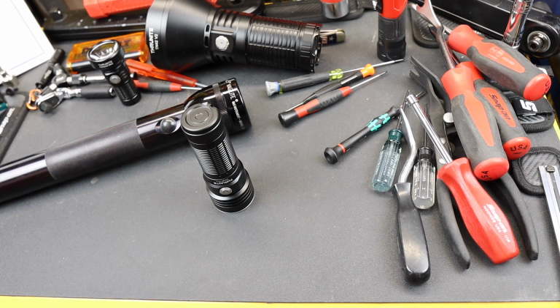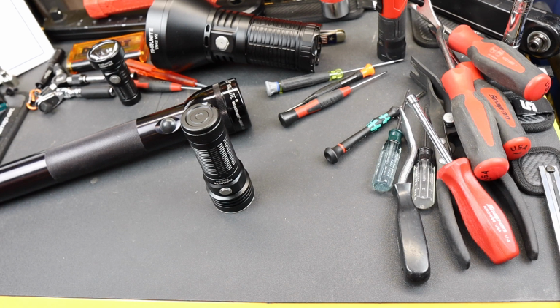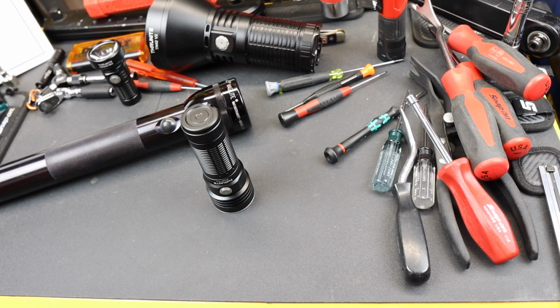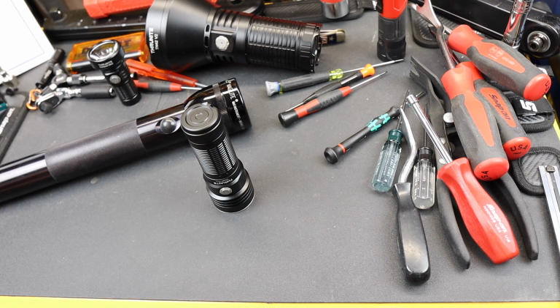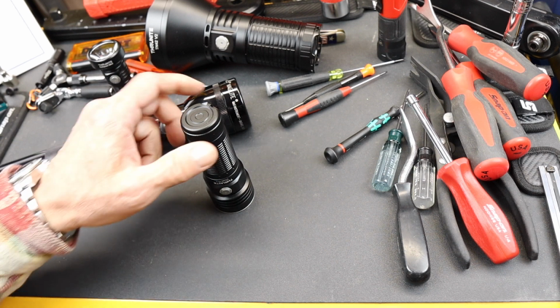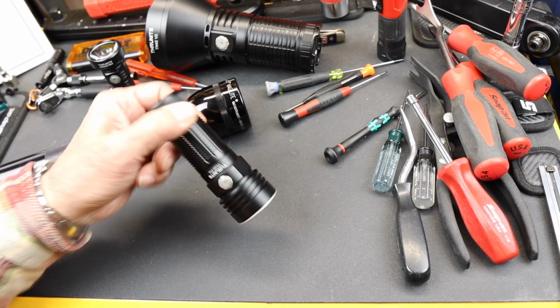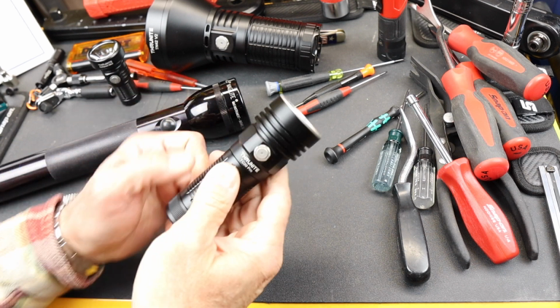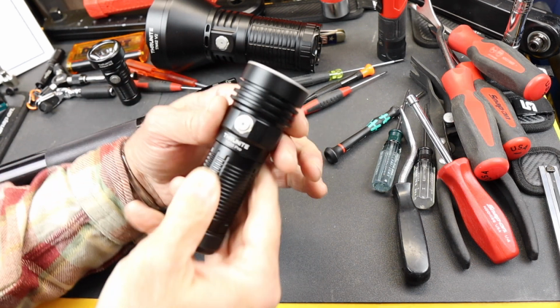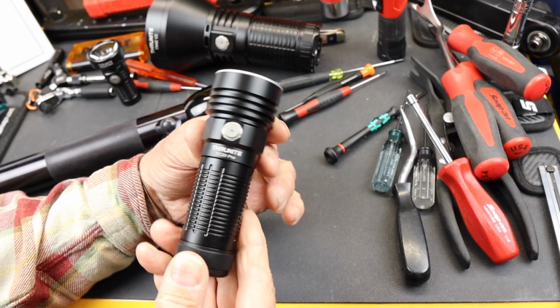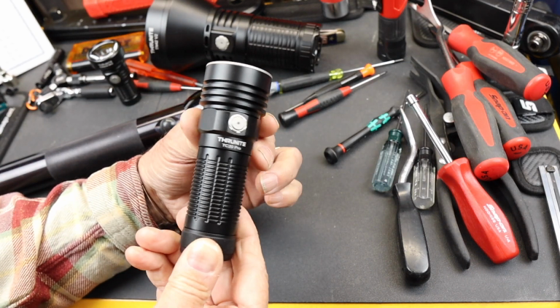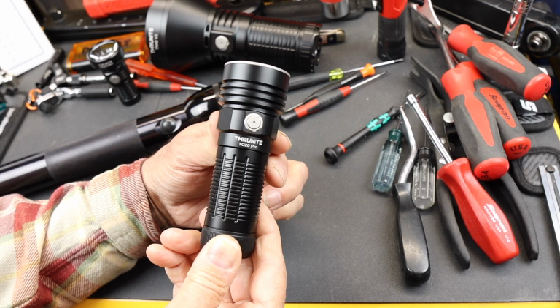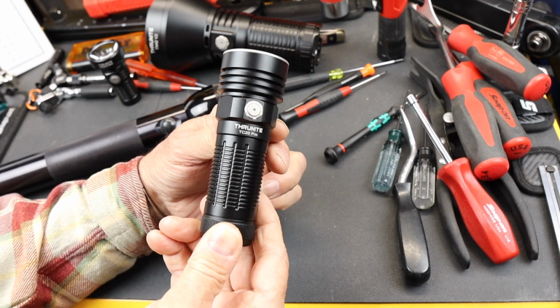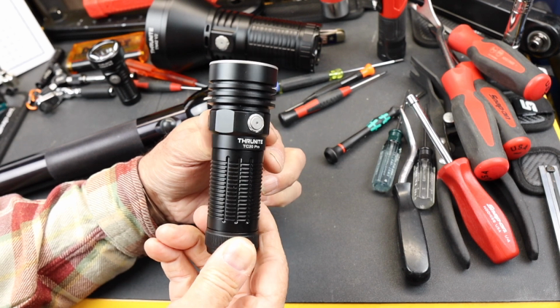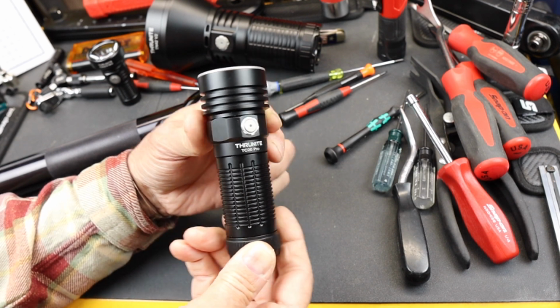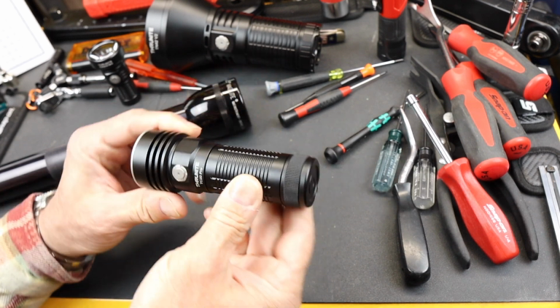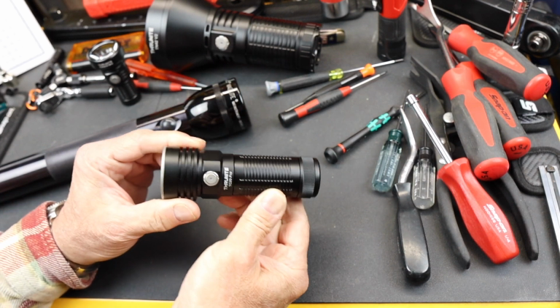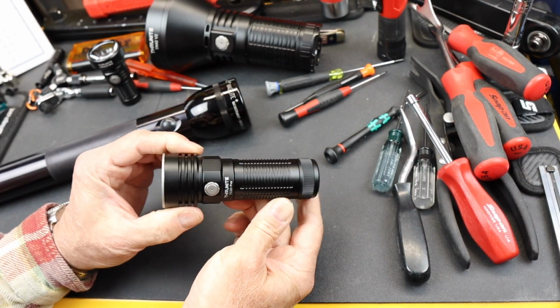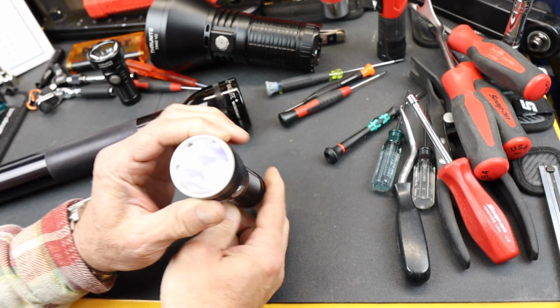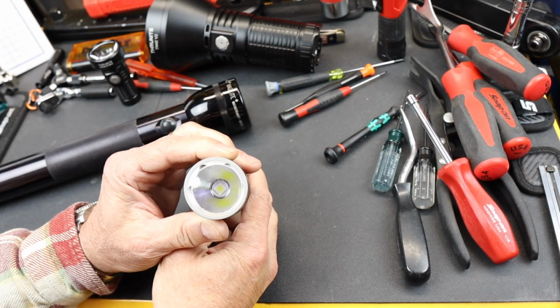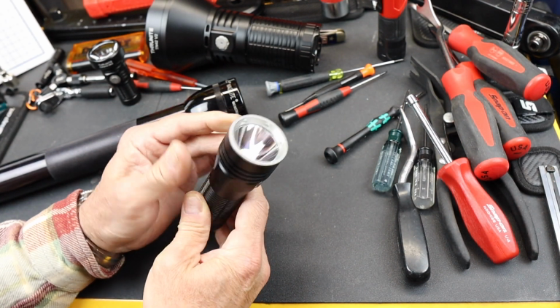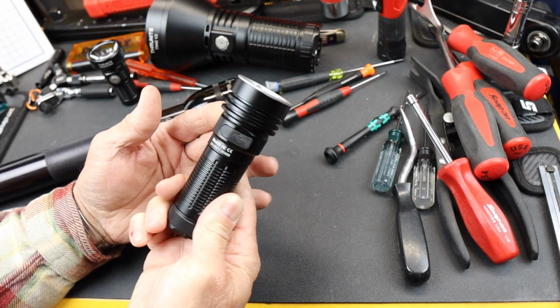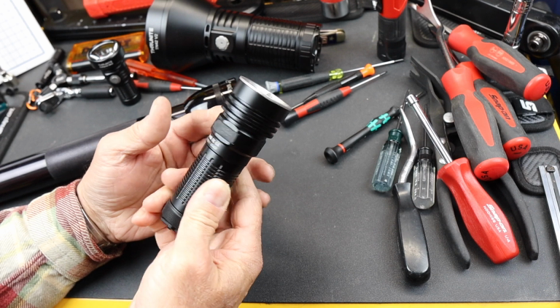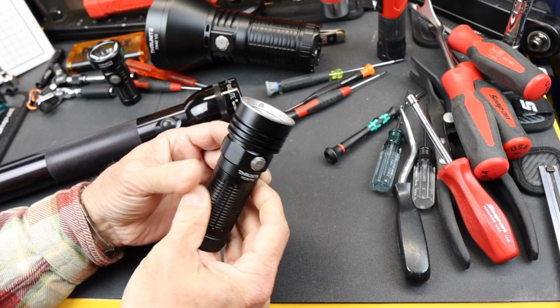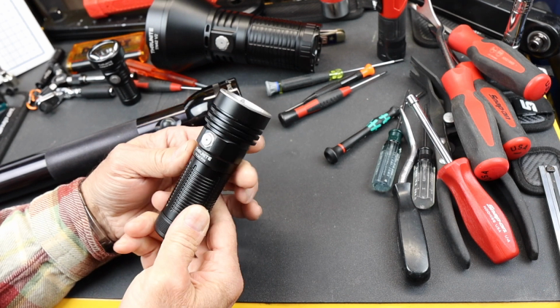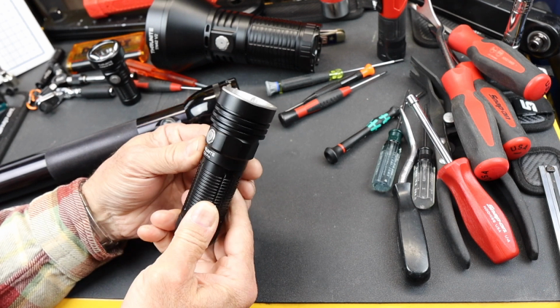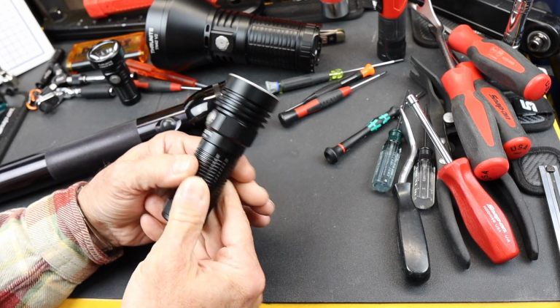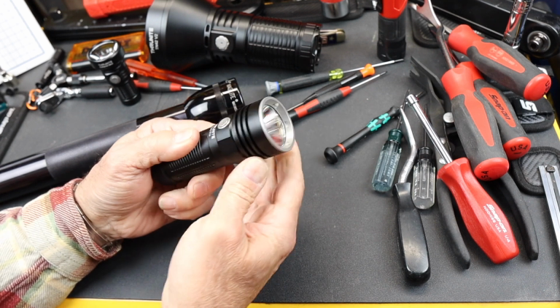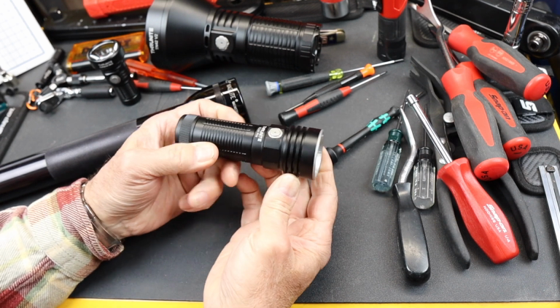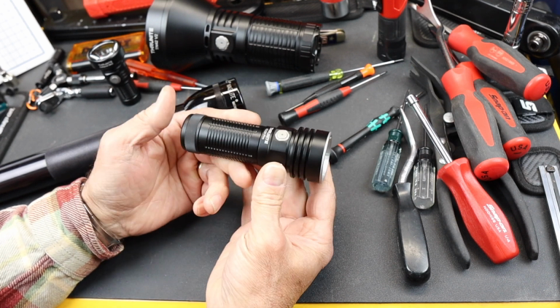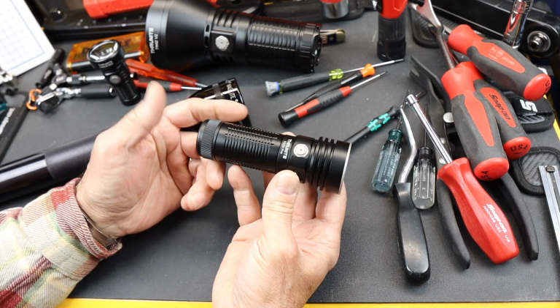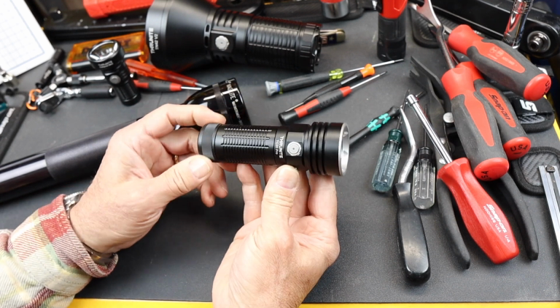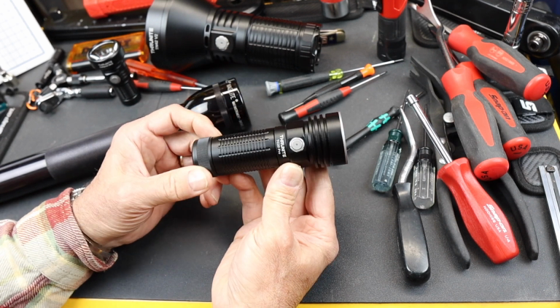Howdy folks, Doc here with Last Best Tool, and ThruNight's got an upgrade. This is the TC20 Pro. It's a solid little utility light, nice and bright — 3300 lumens roughly on its max.